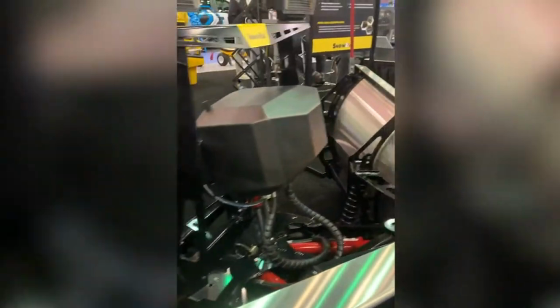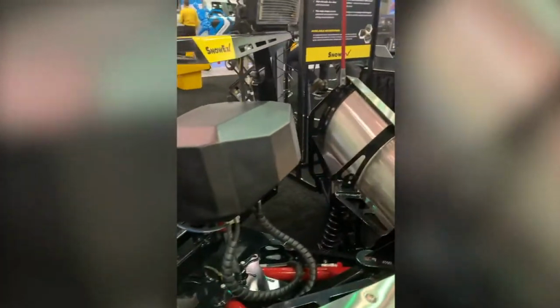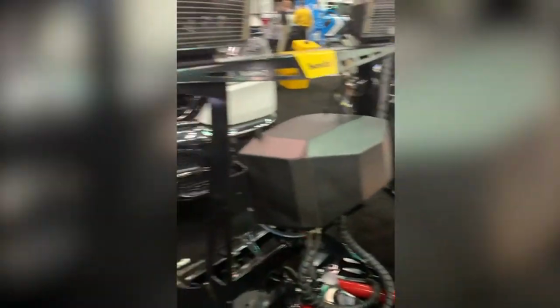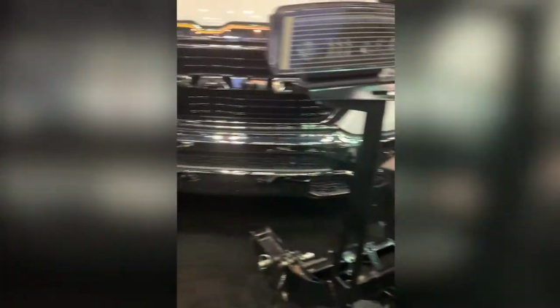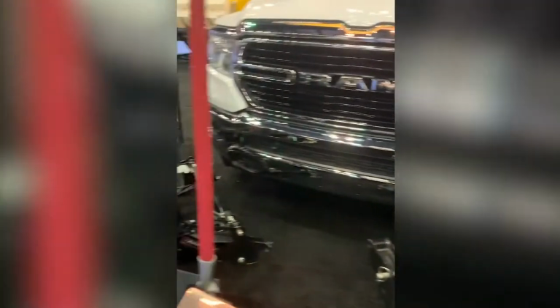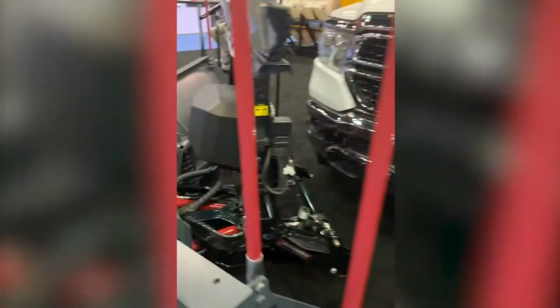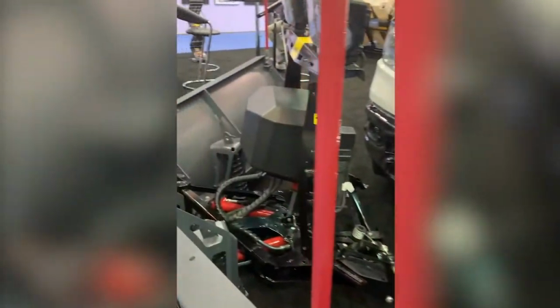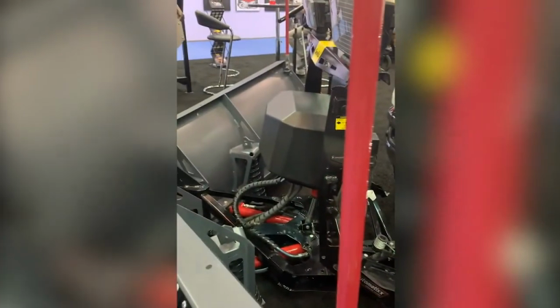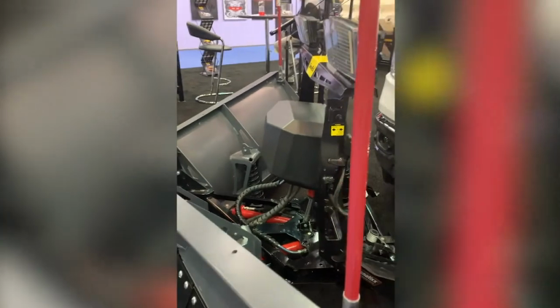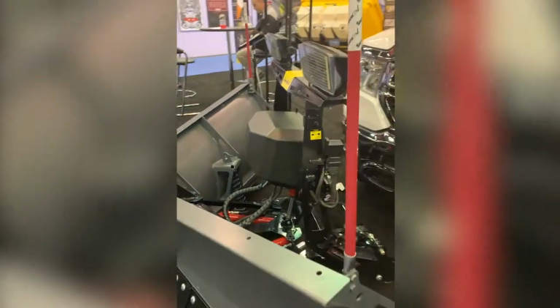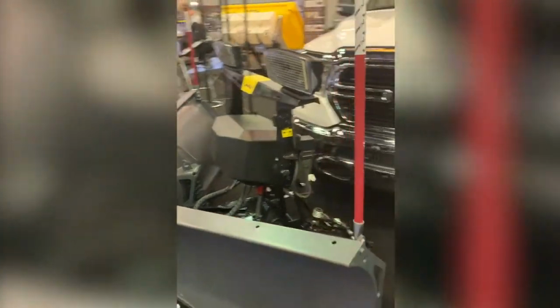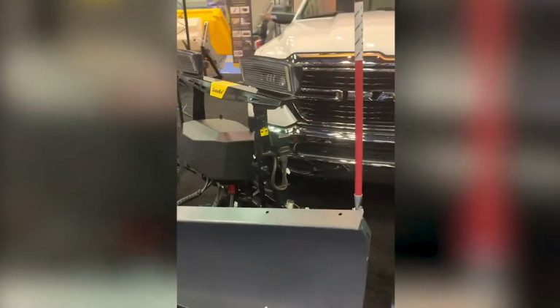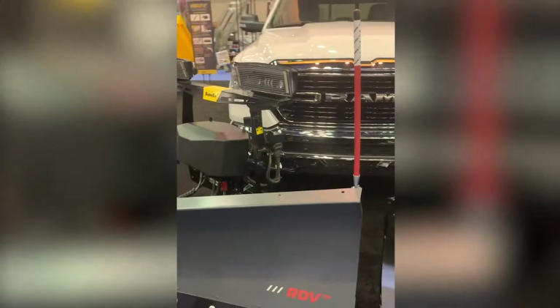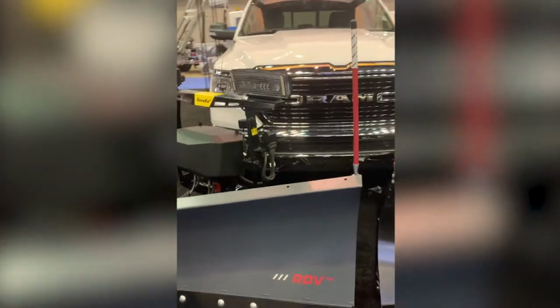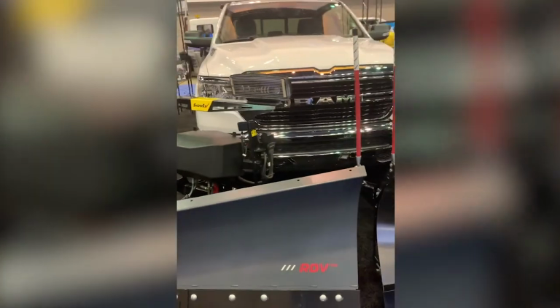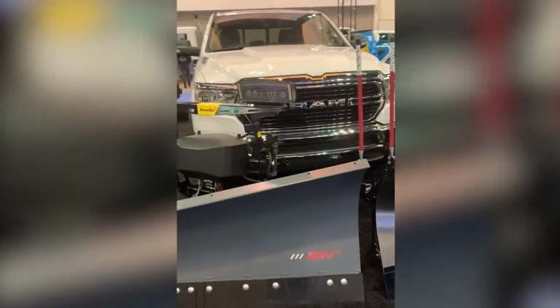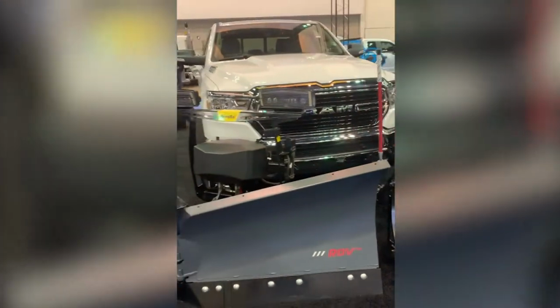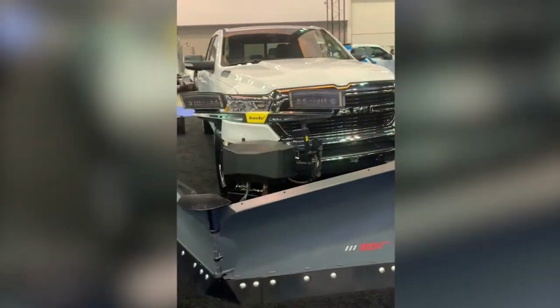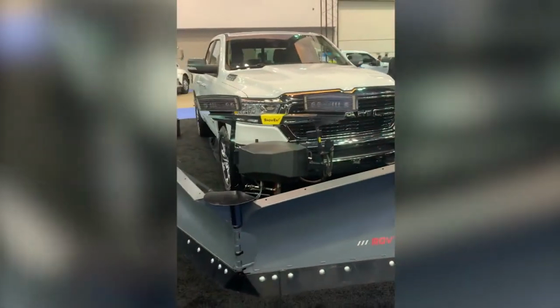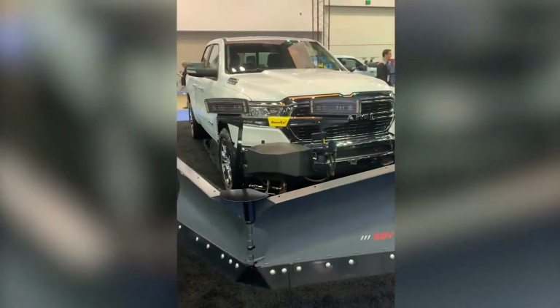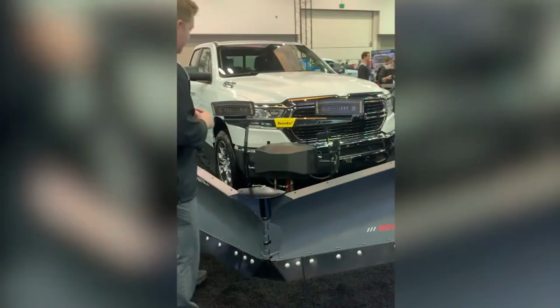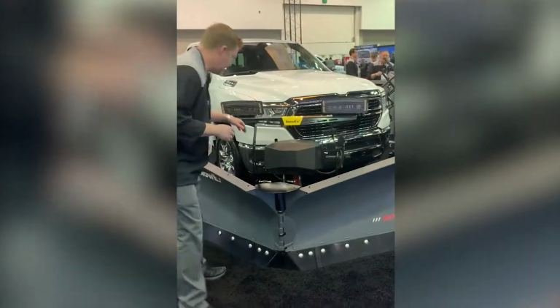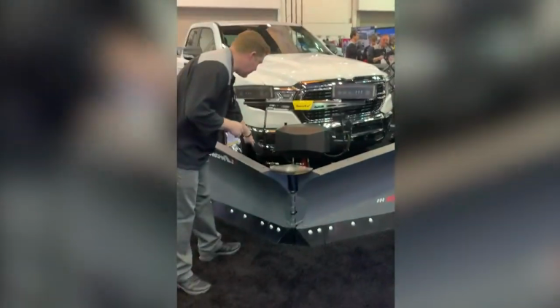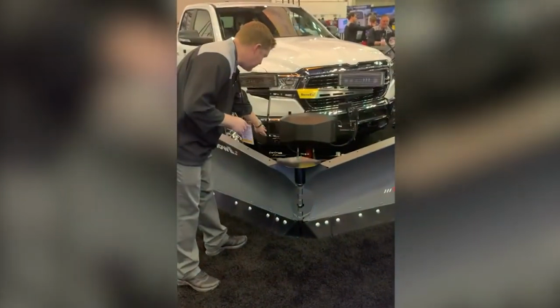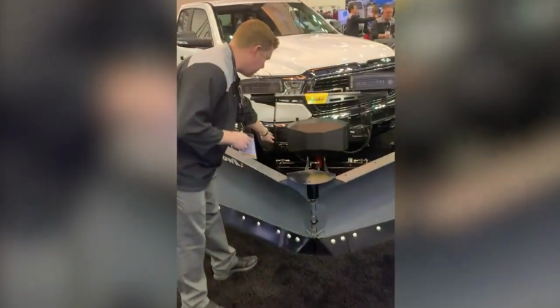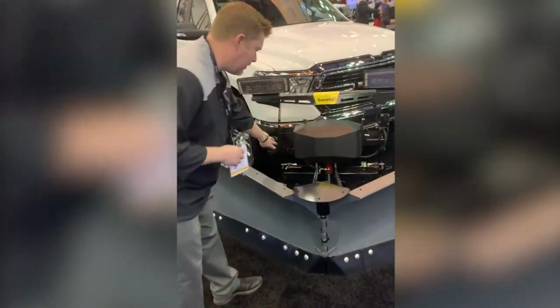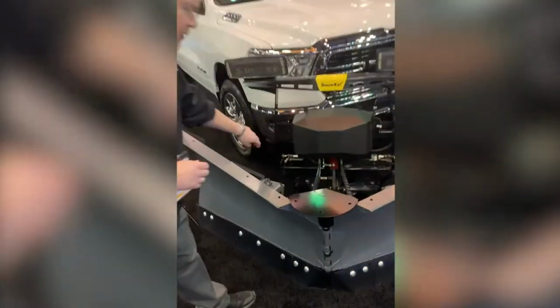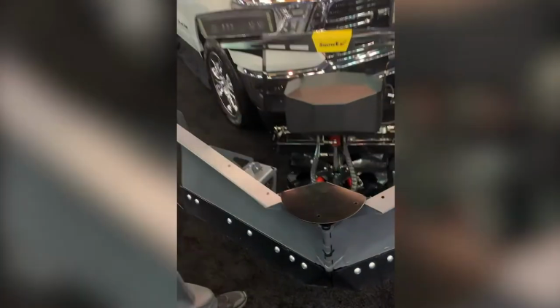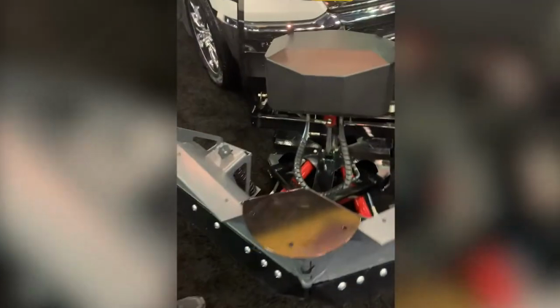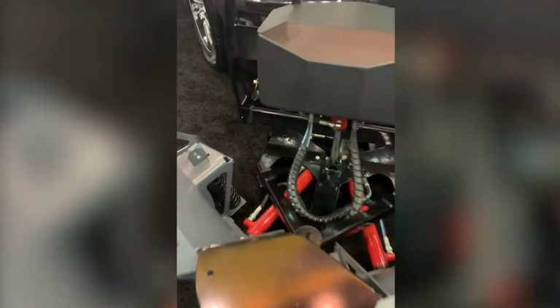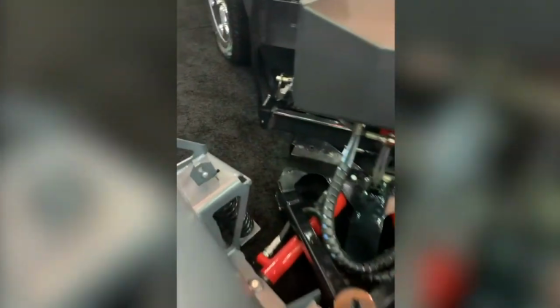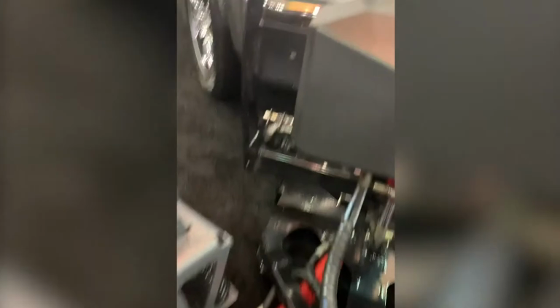Key features of these plows — because they do fit half ton trucks, which tend to have a little bit less ground clearance than some of the larger trucks. To accommodate for that, we've built in three positions in the back end of the plow so we can set the correct height for the truck.